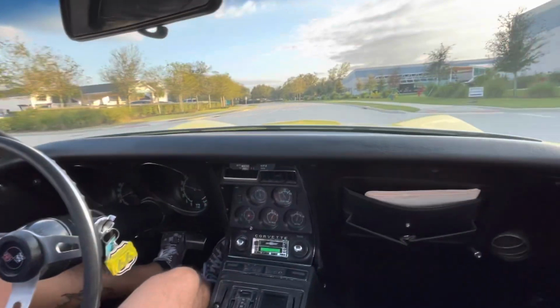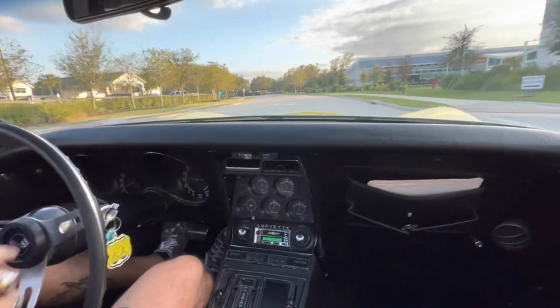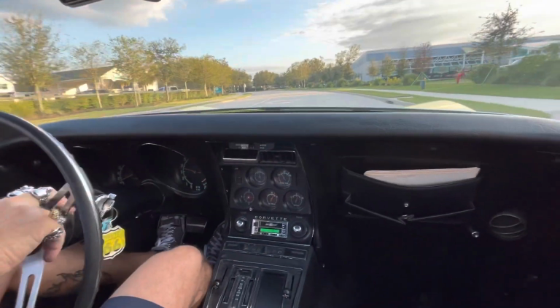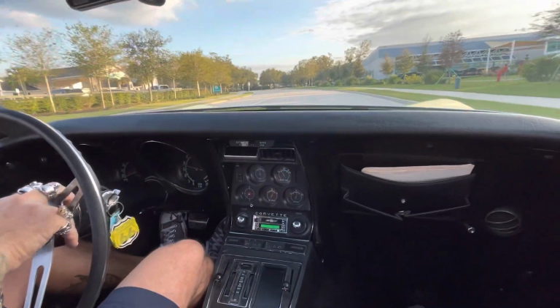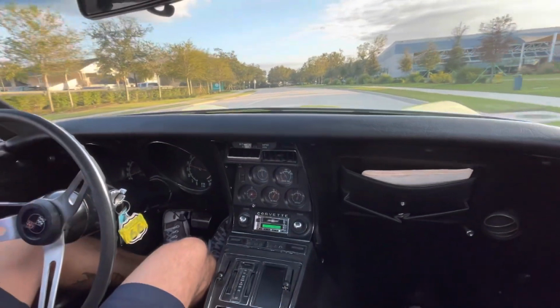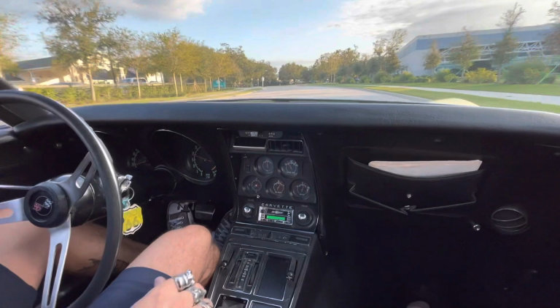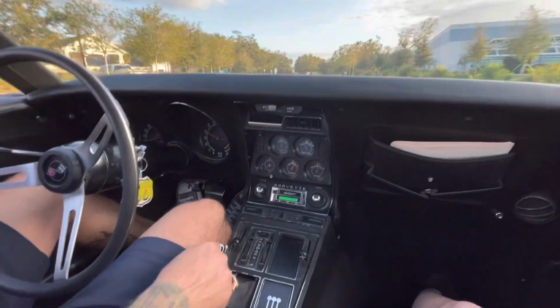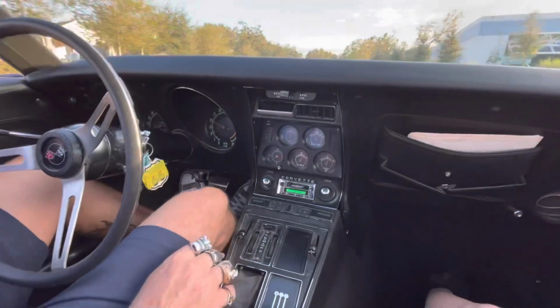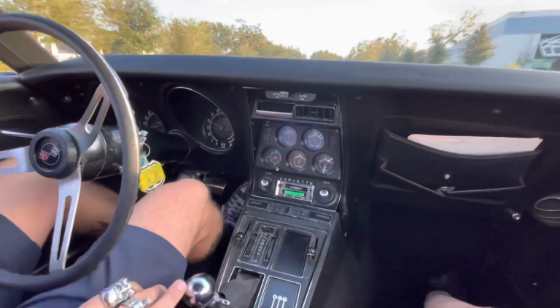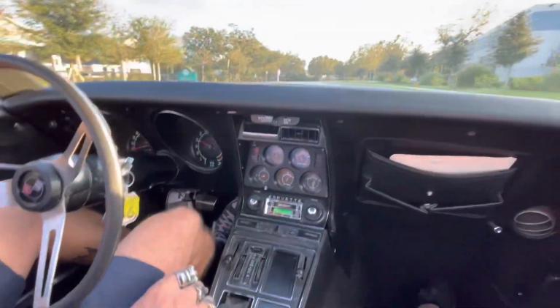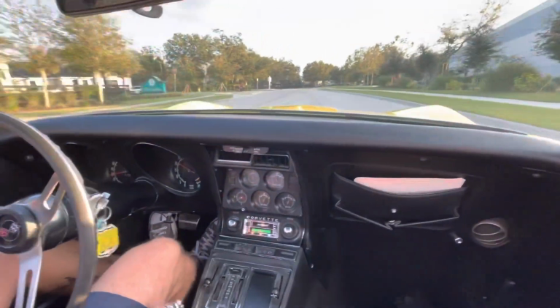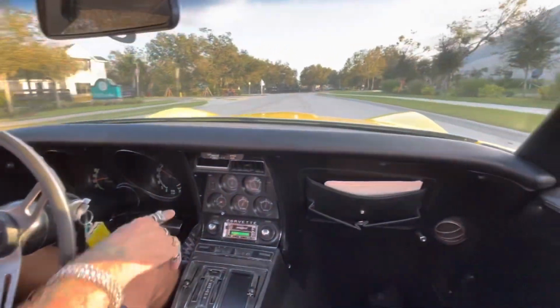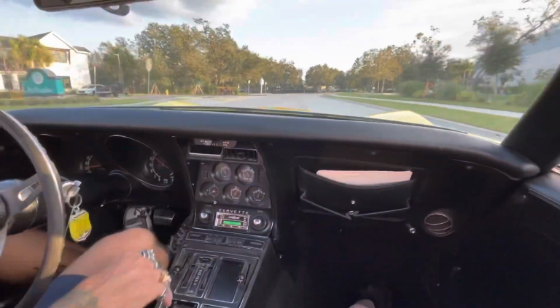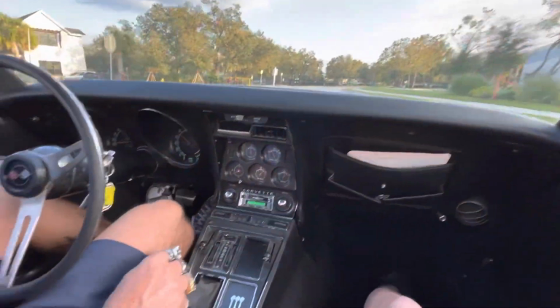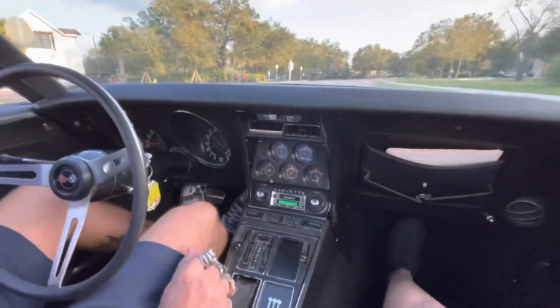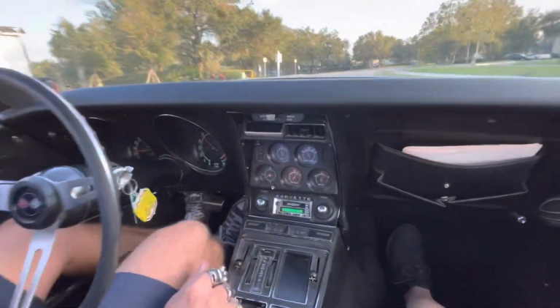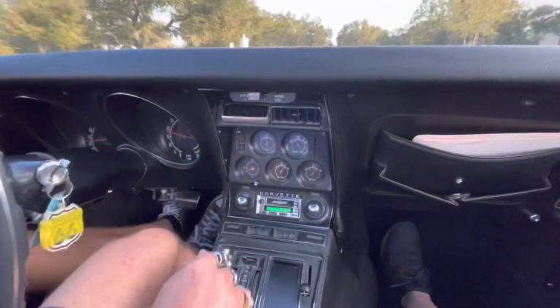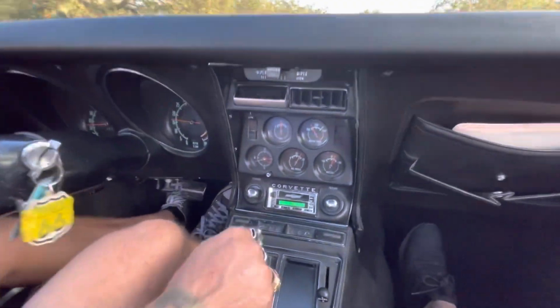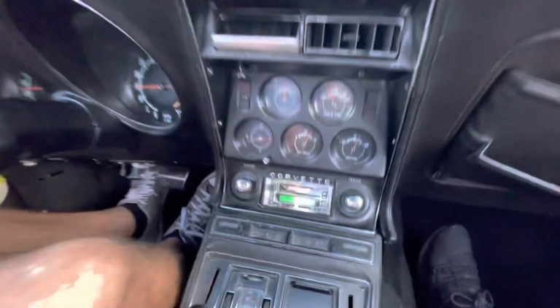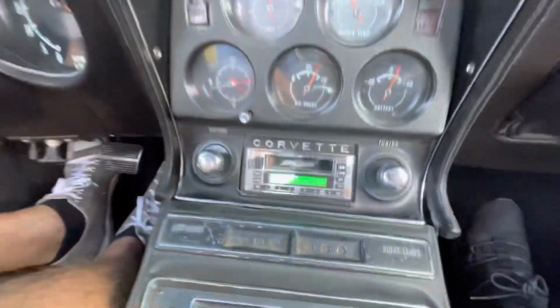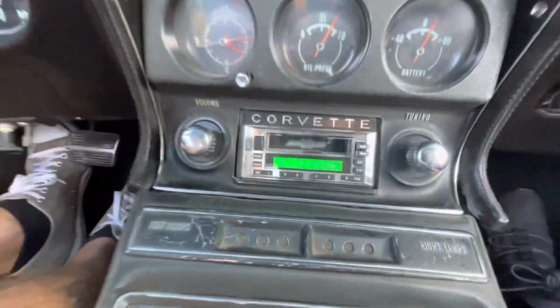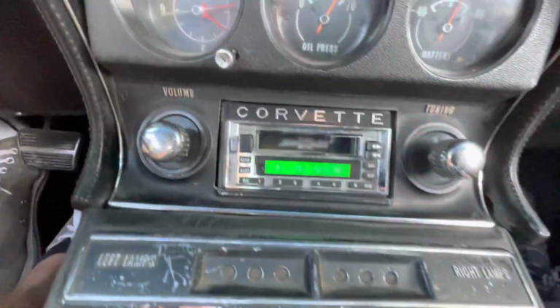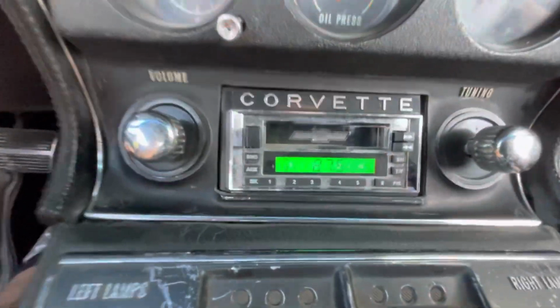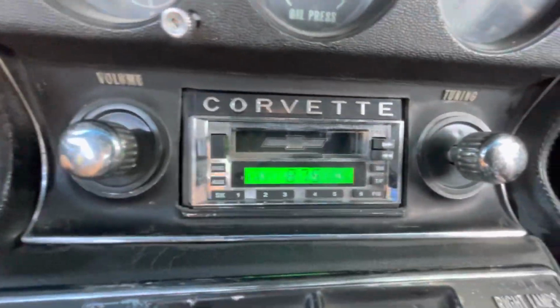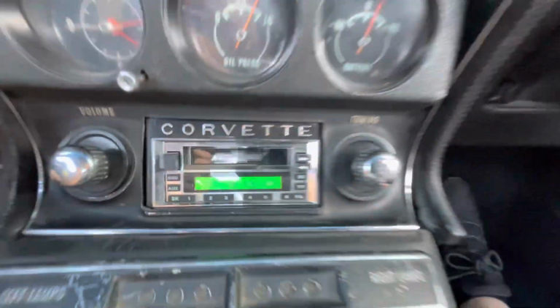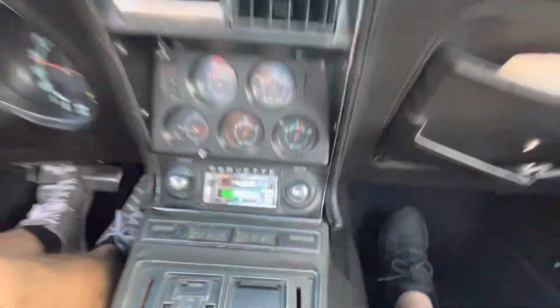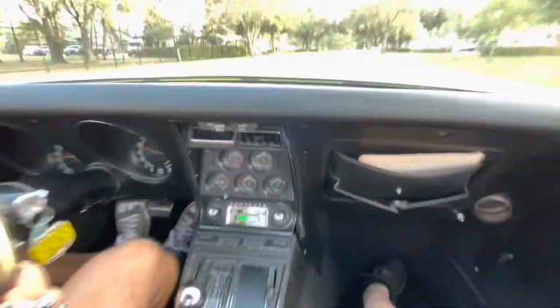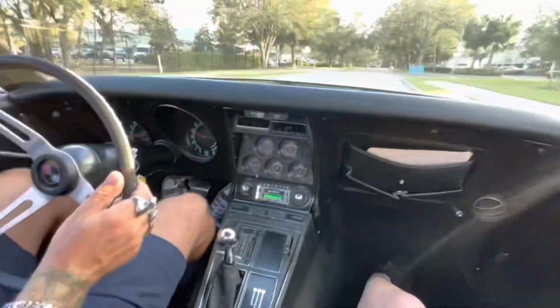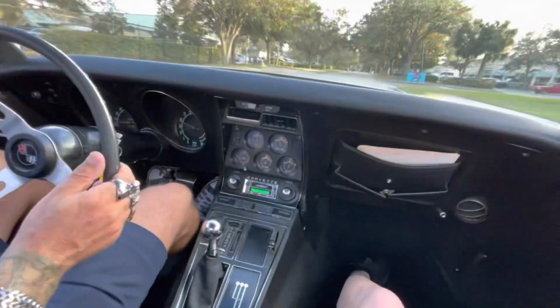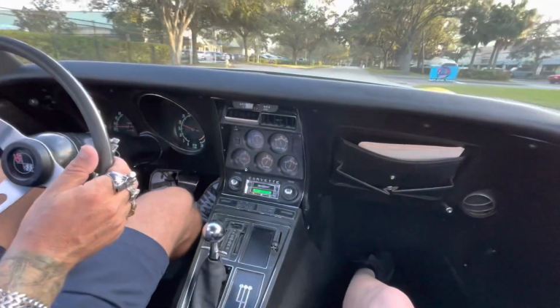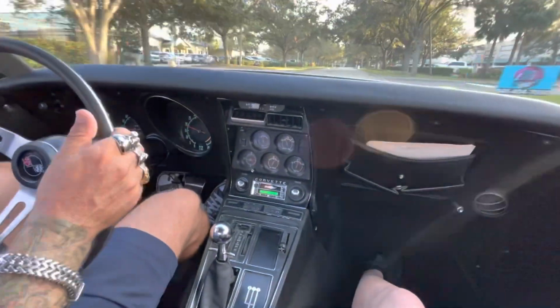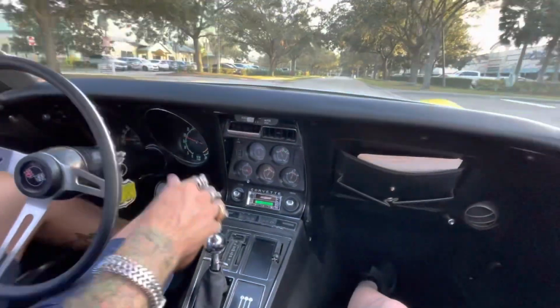The stereo works, the horn blows, even the original clock works. And I was mistaken — it's not Bluetooth, but it is a digital screen stereo.